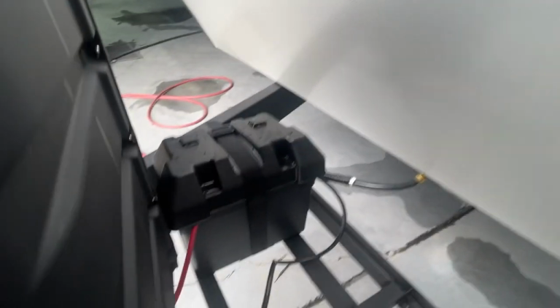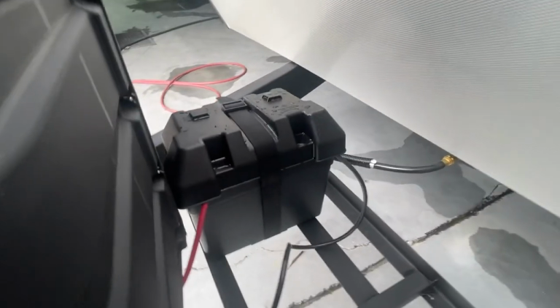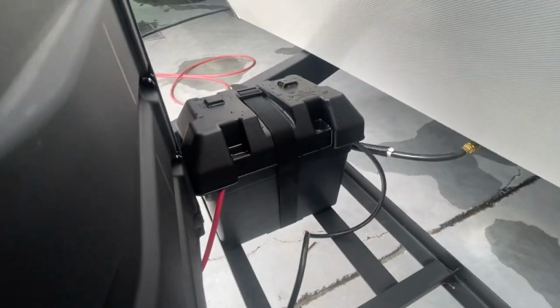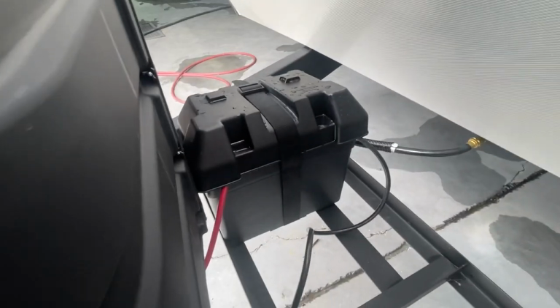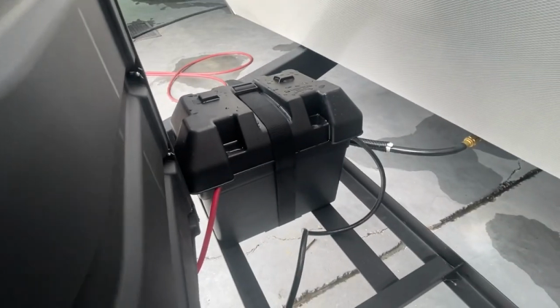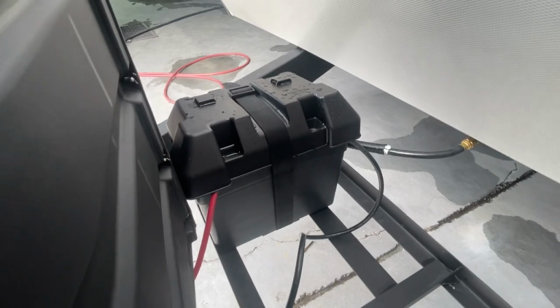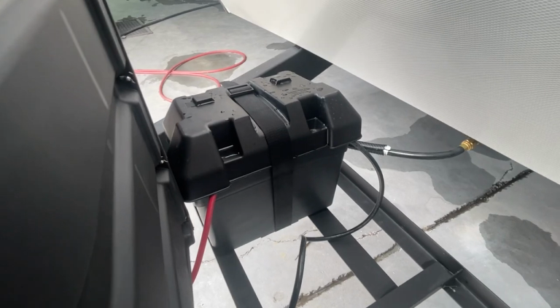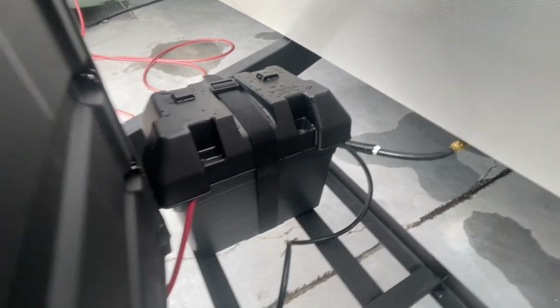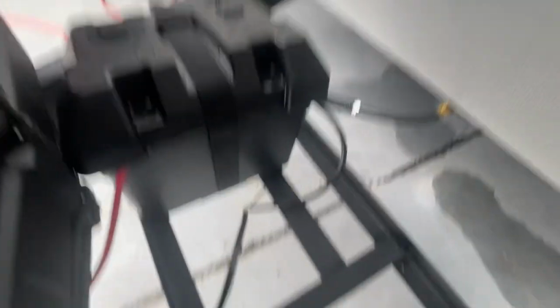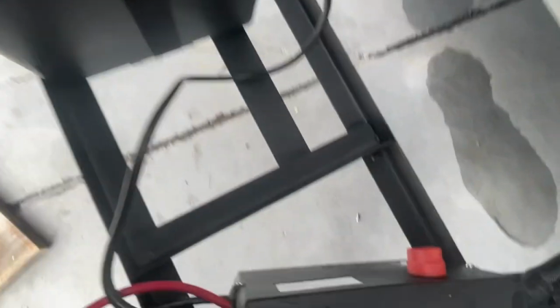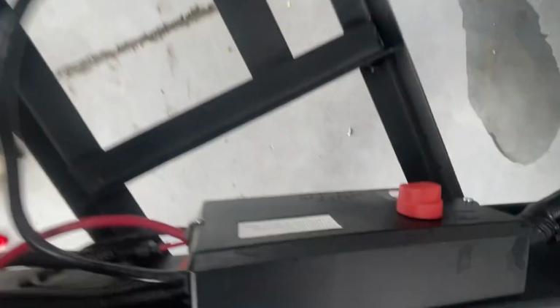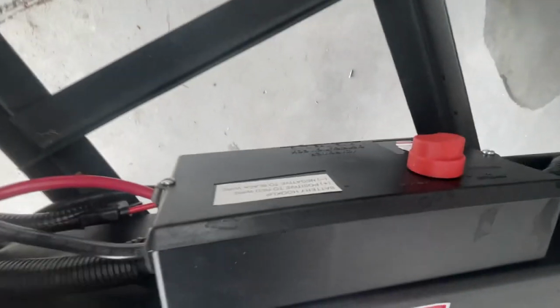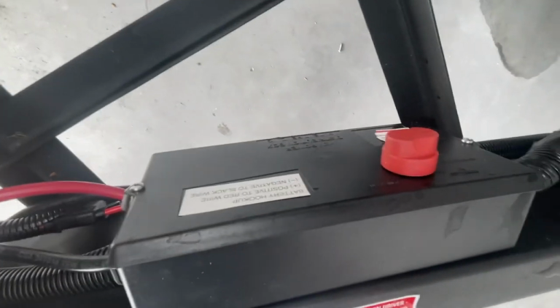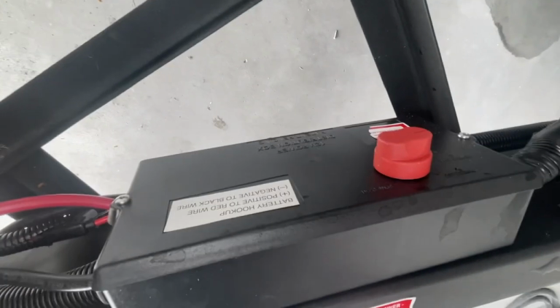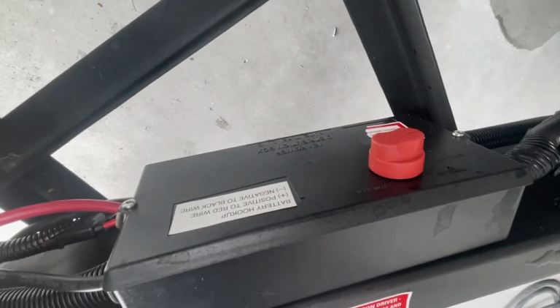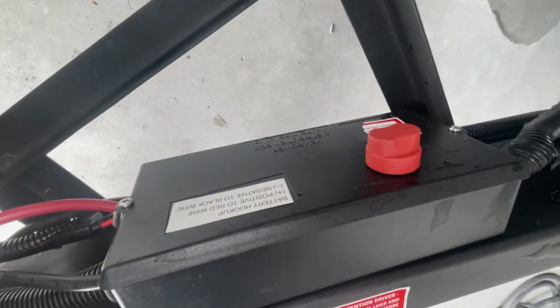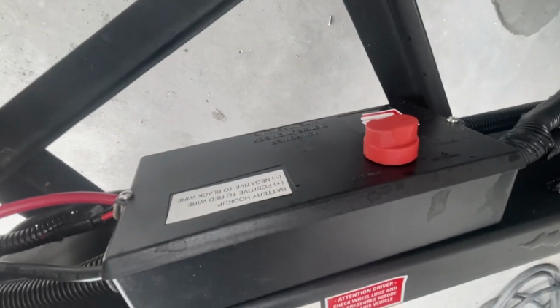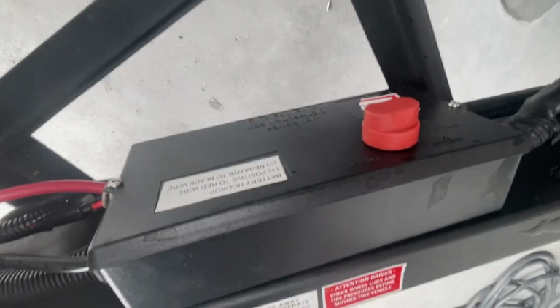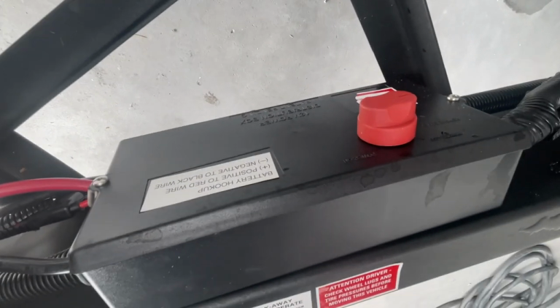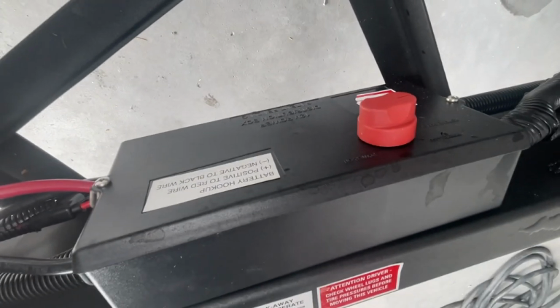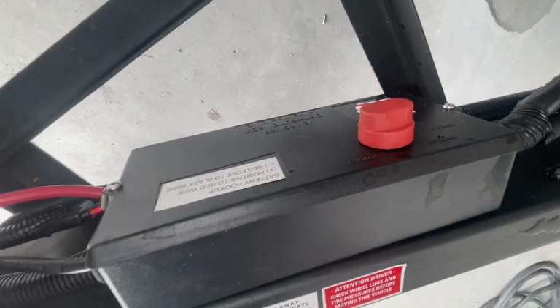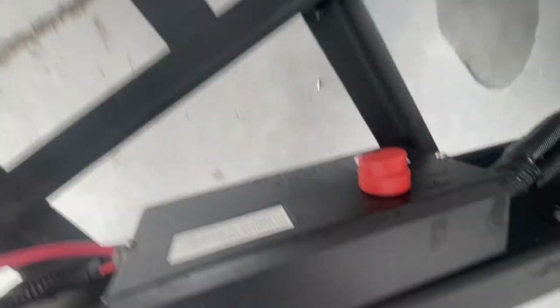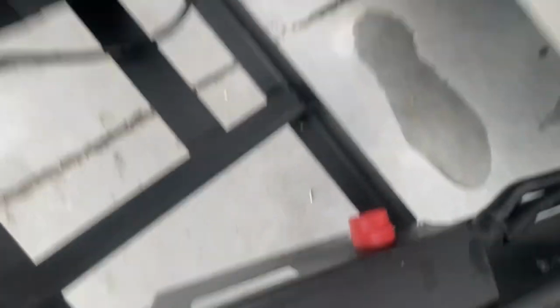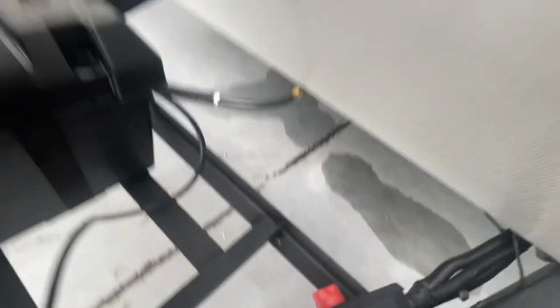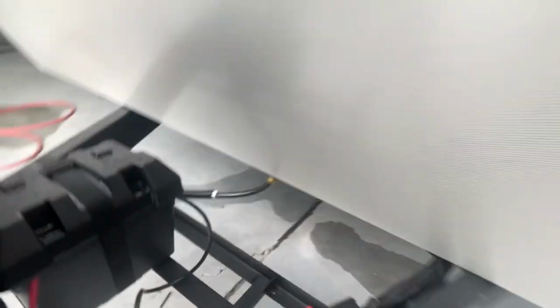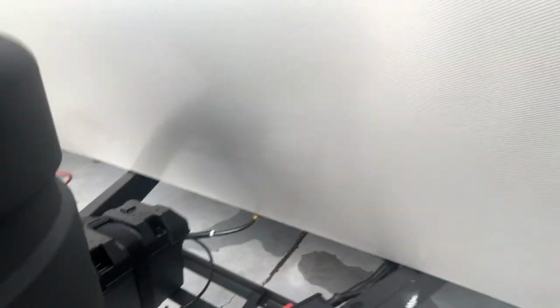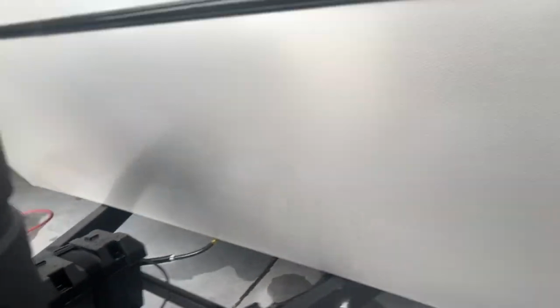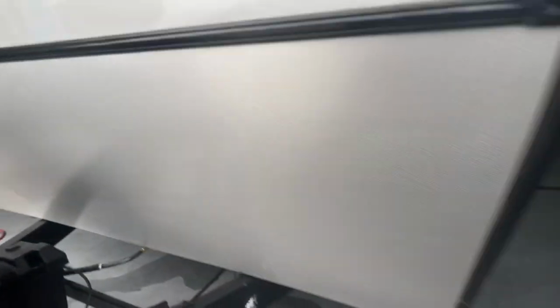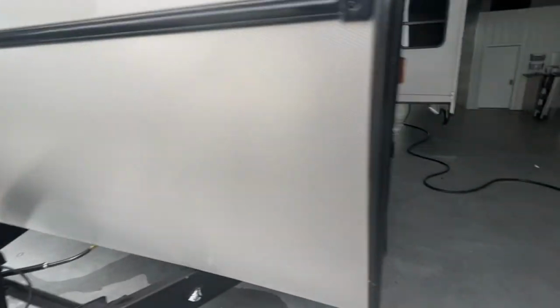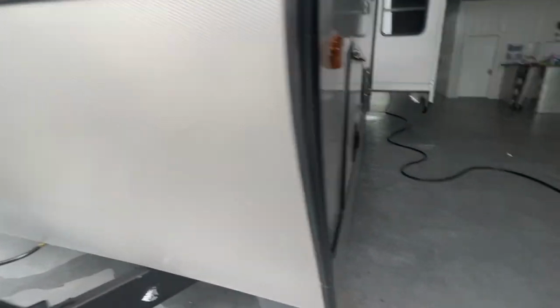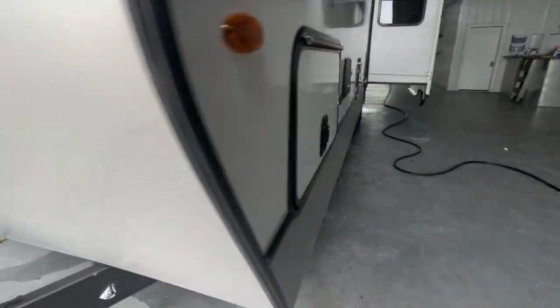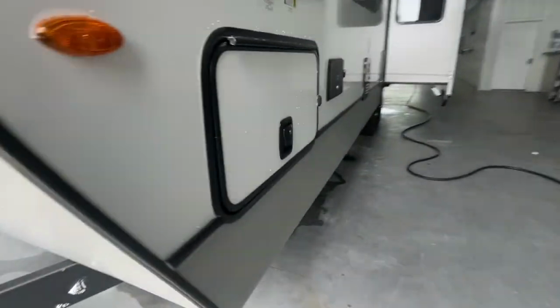We do have a new deep cycle battery here and also a battery disconnect. That actually has to be turned to the on position so we have 12-volt power throughout the coach.